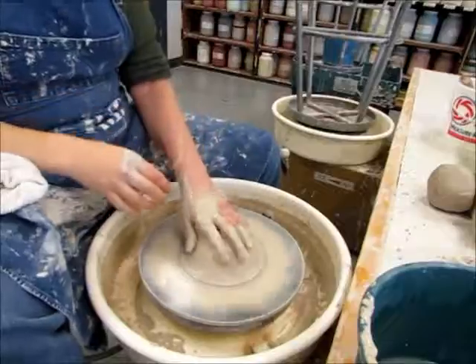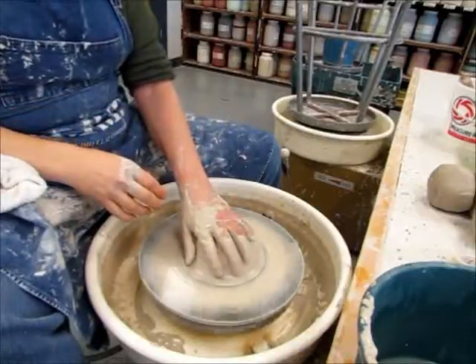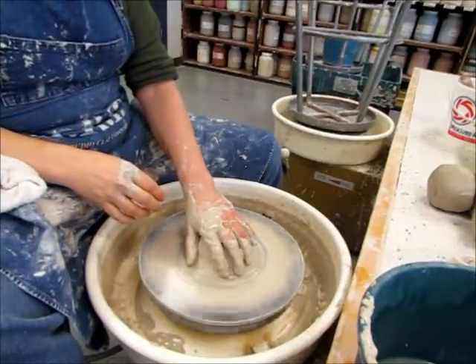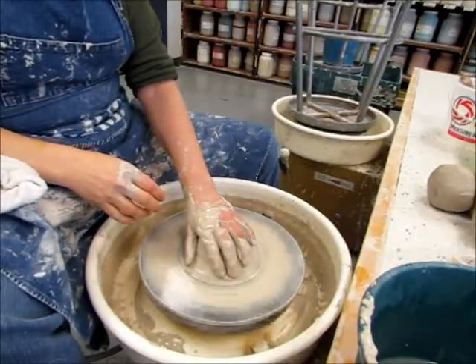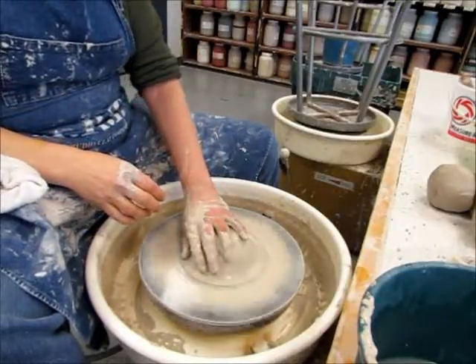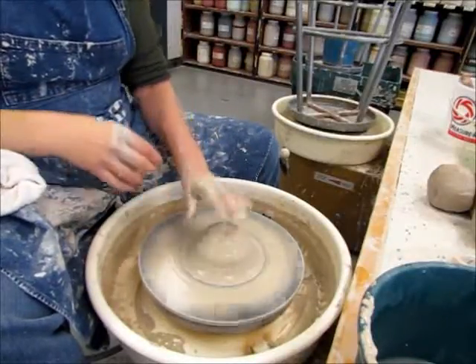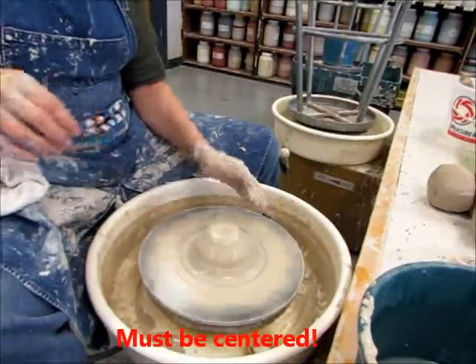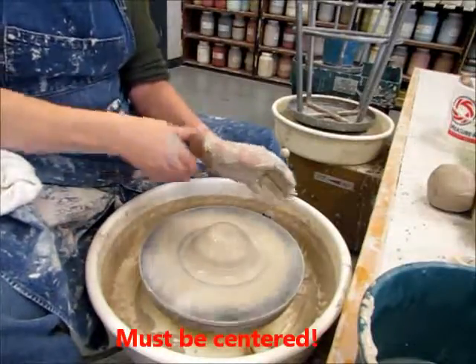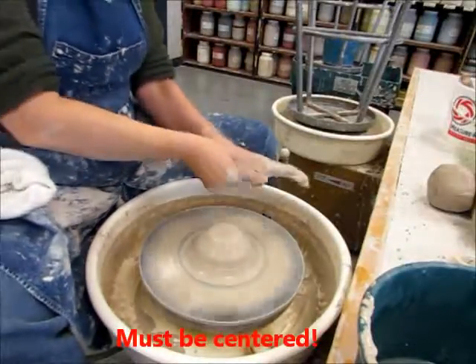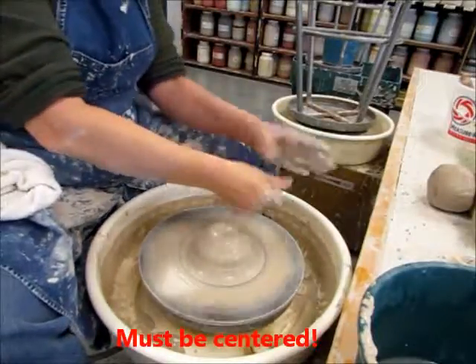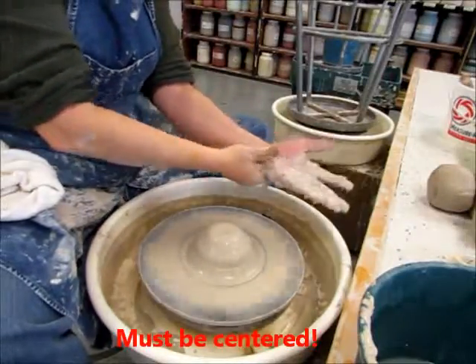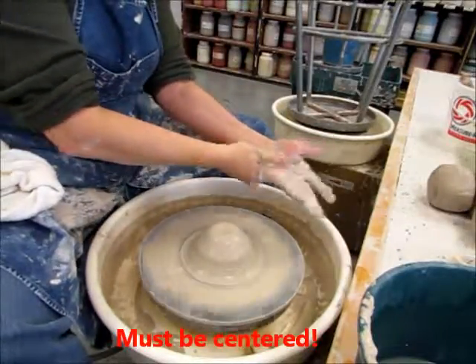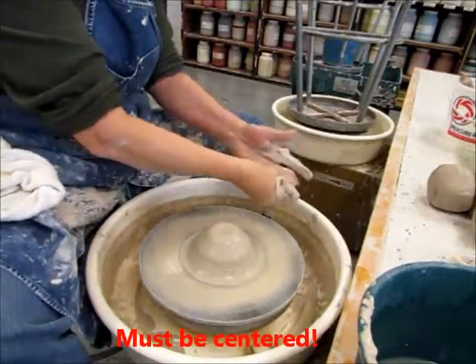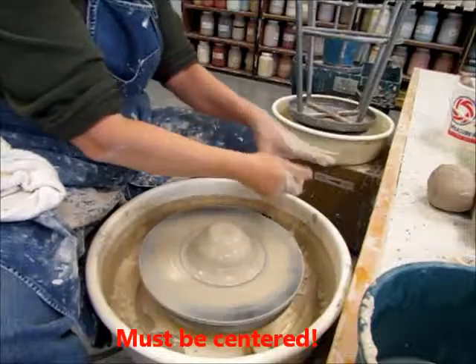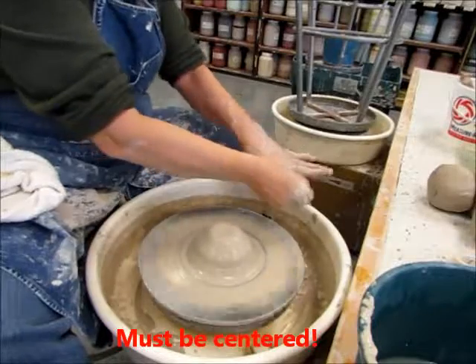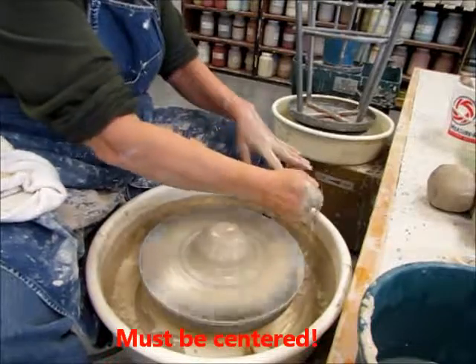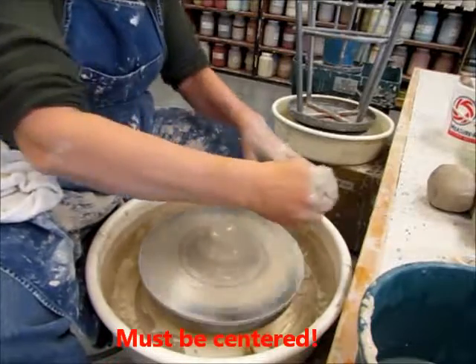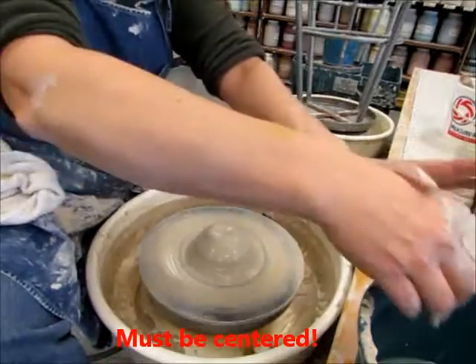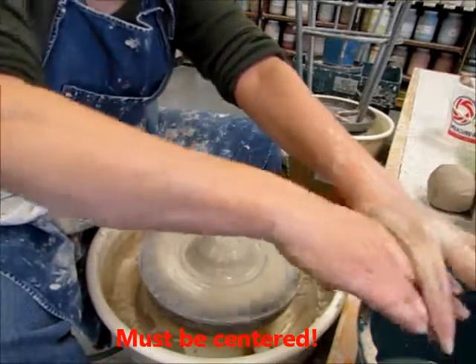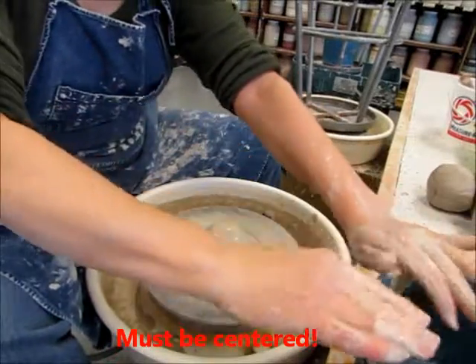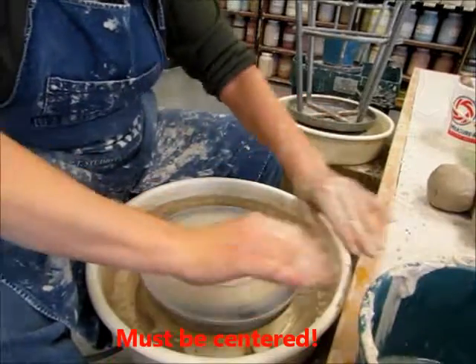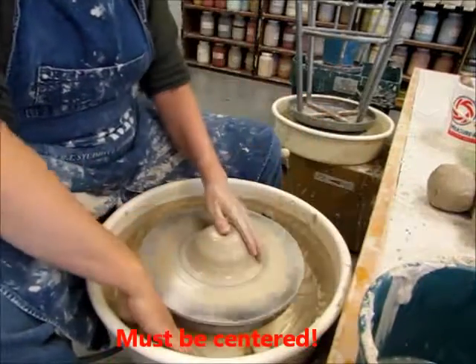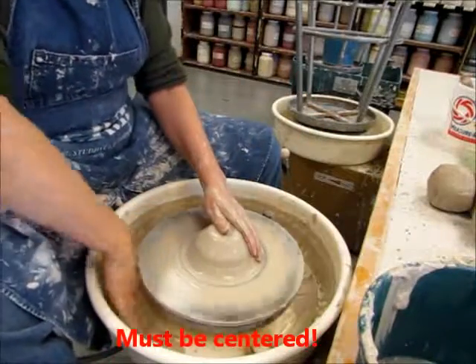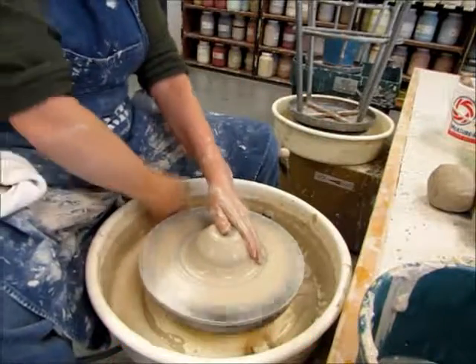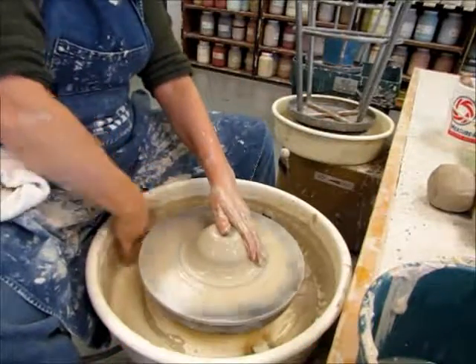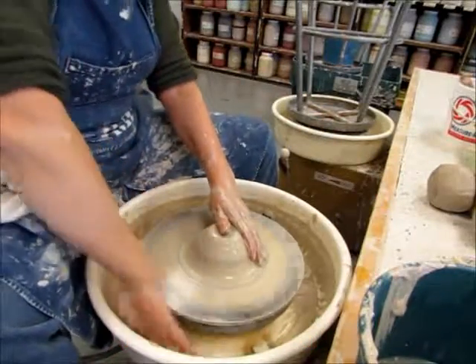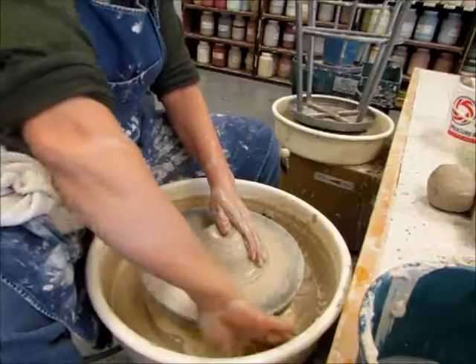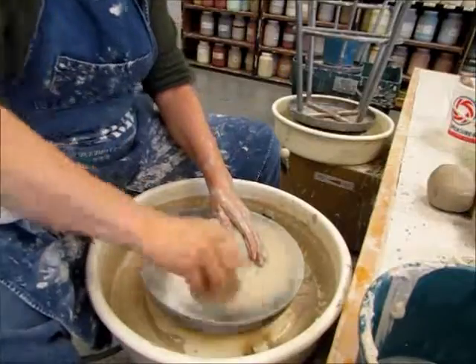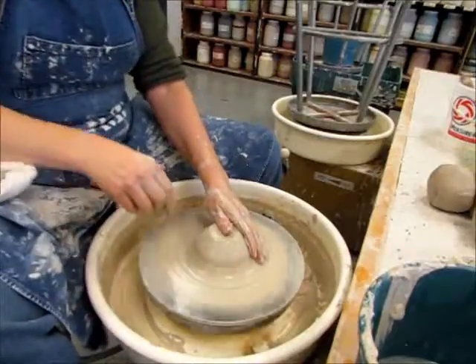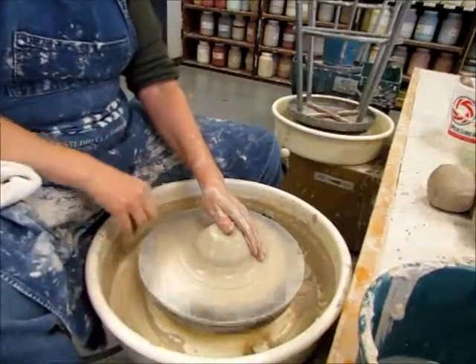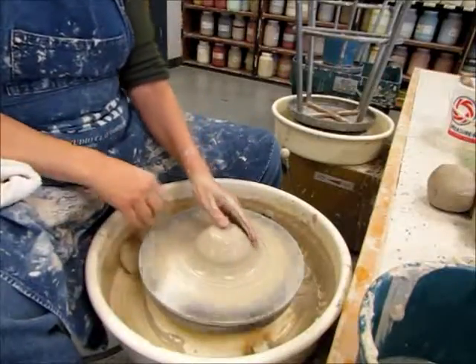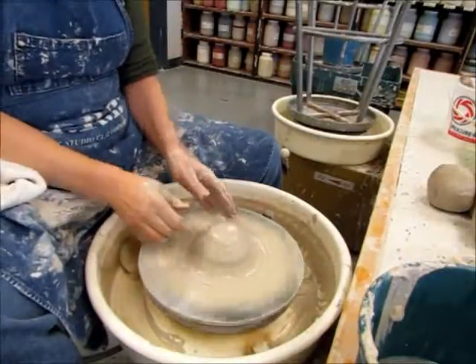Step two: once you've got your clay centered, you want to open your clay because you want to start making it look more like a pot, less like a blob of clay. I've already got my clay centered, so now I'm going to open it.